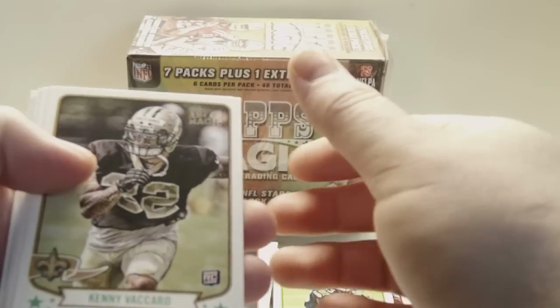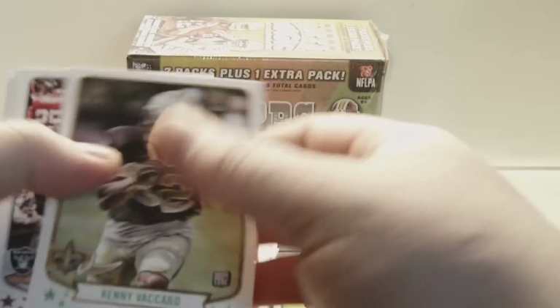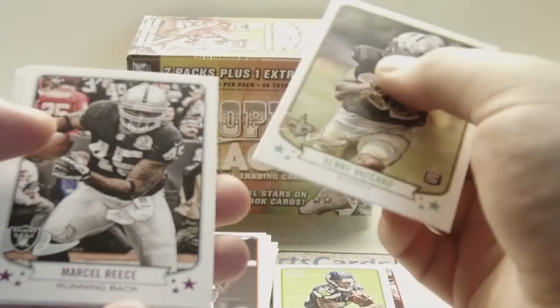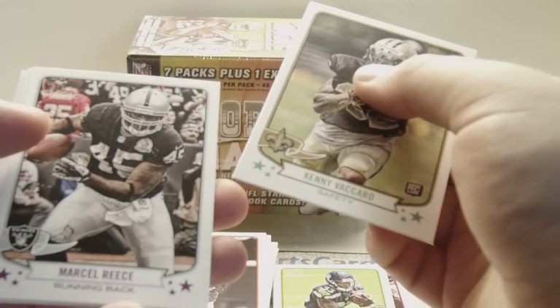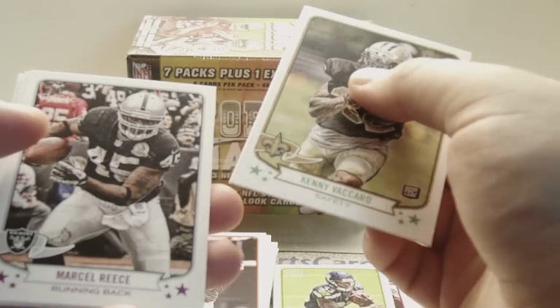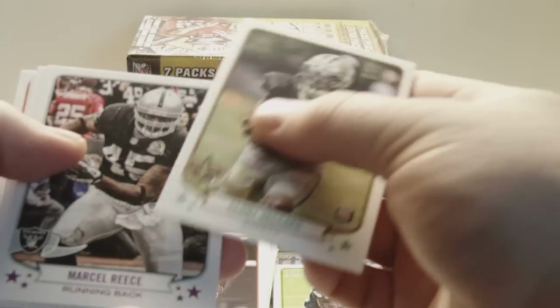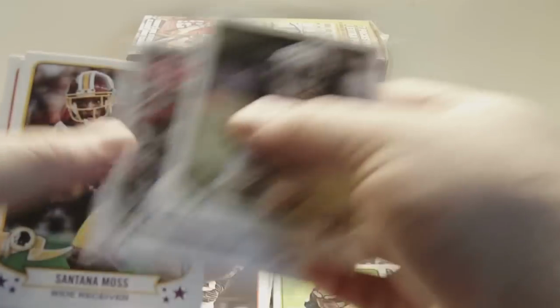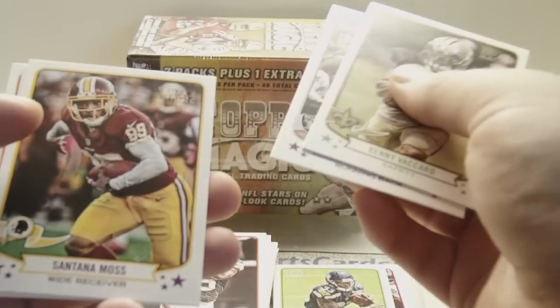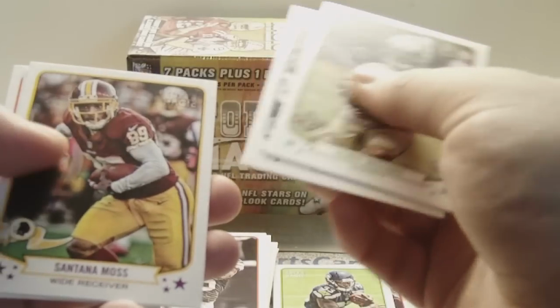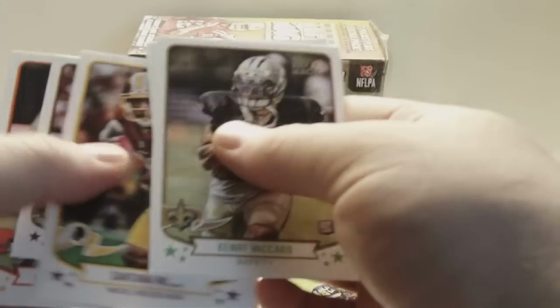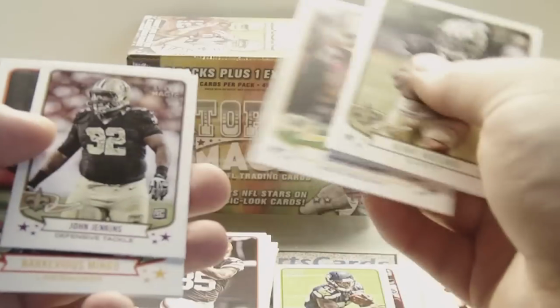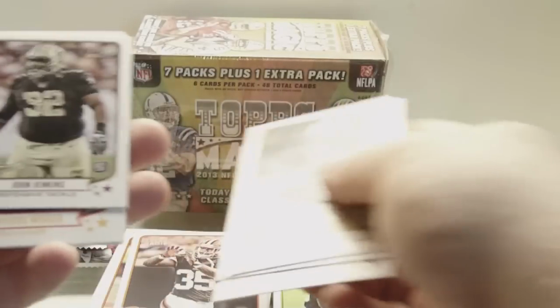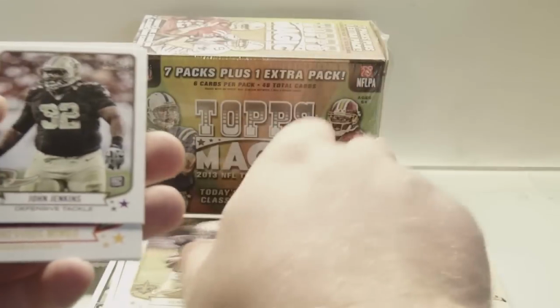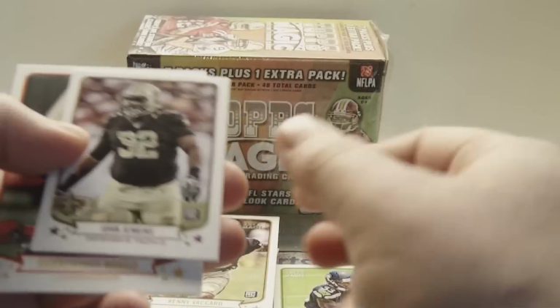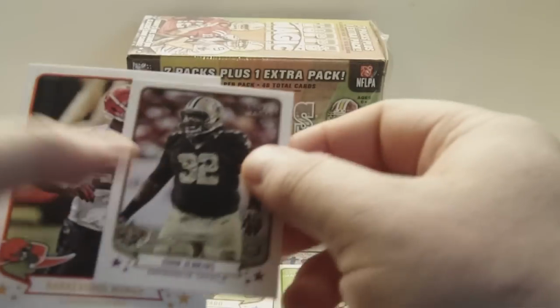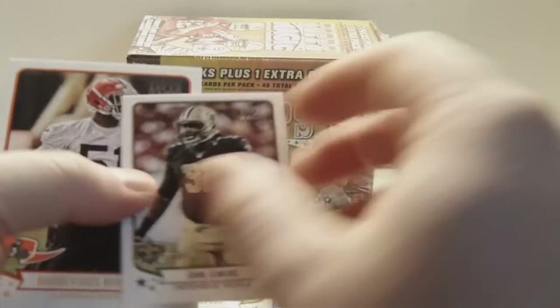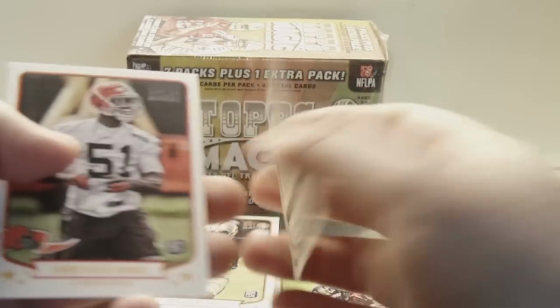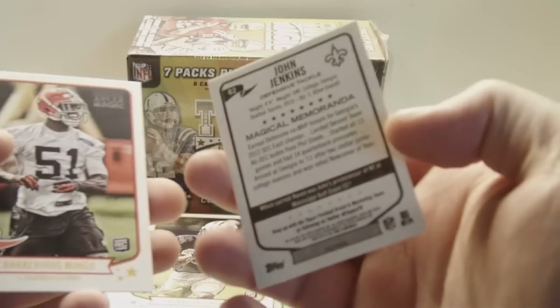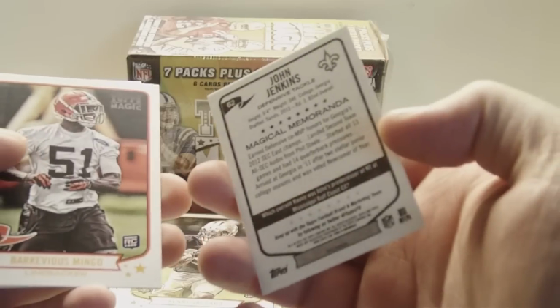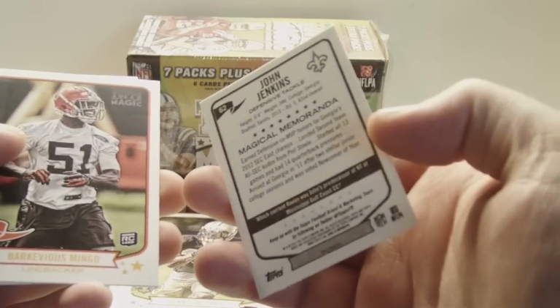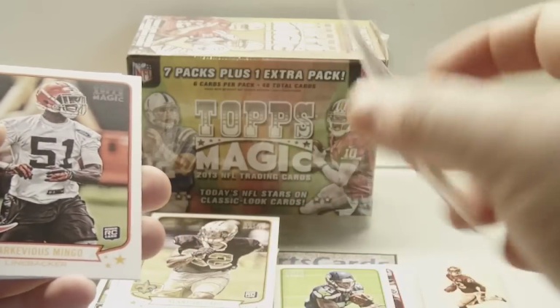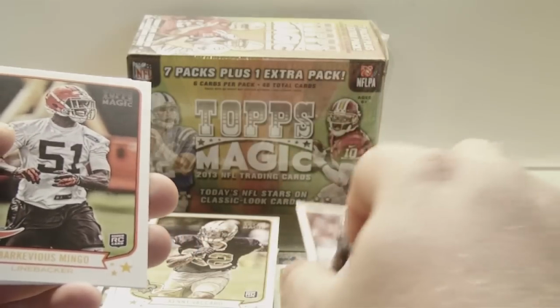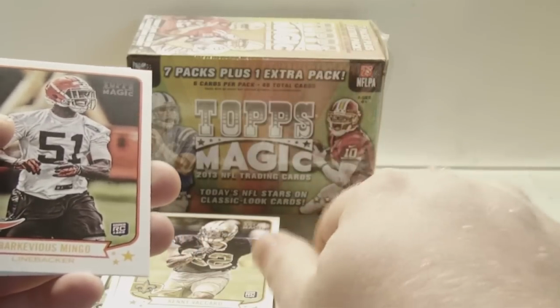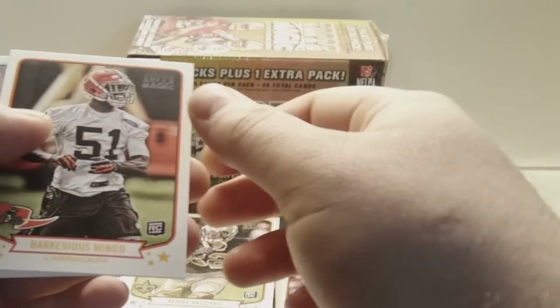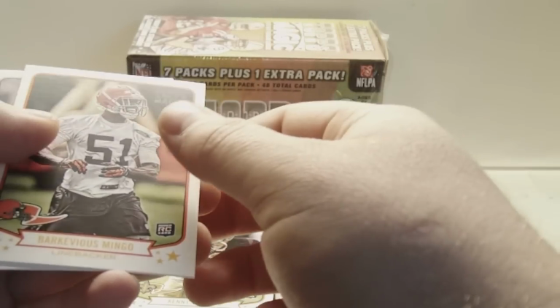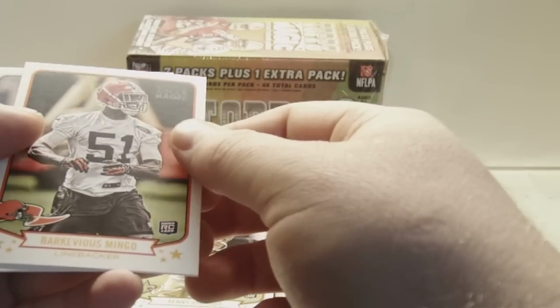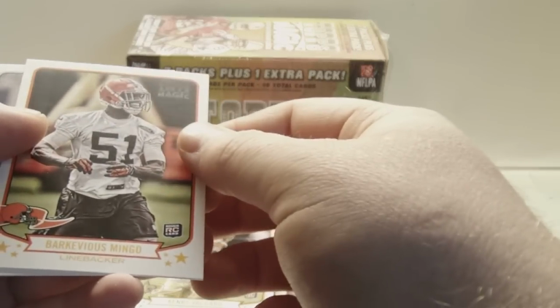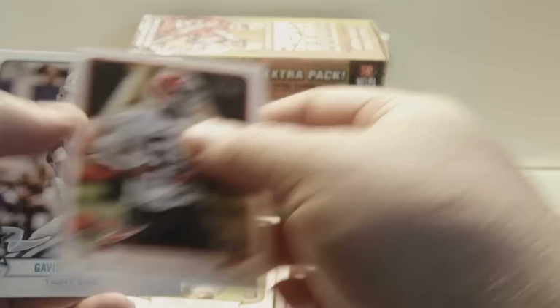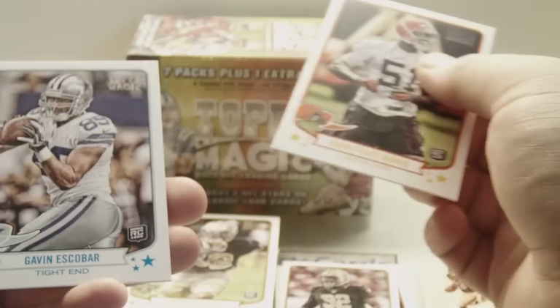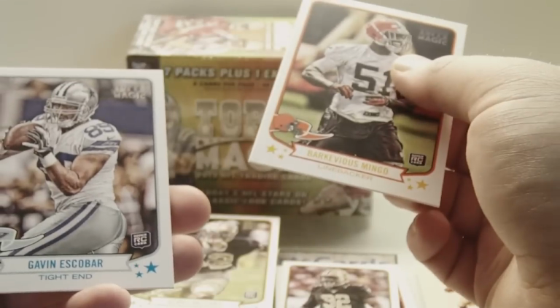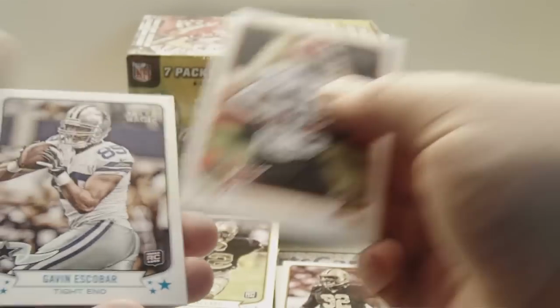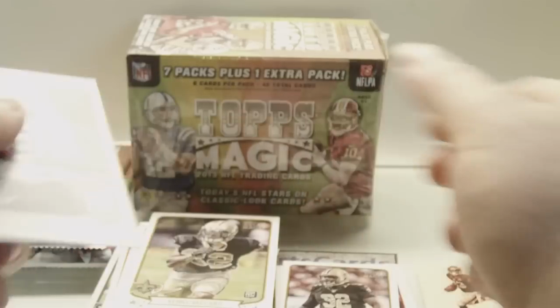Kenny Vaccaro Rookie, Marcel Reese, Santana Moss, John Jenkins Rookie Mini, Barquevious Mingo Rookie, and Gavin Escobar Rookie.